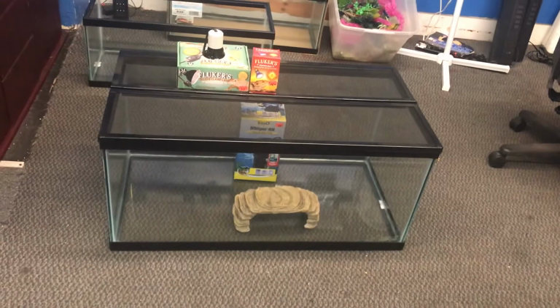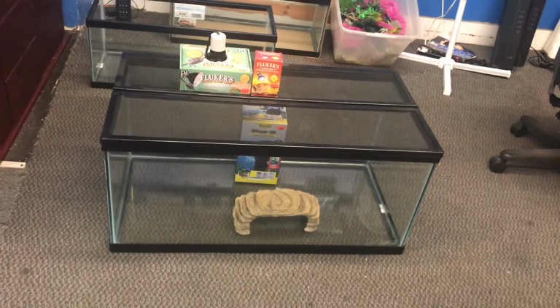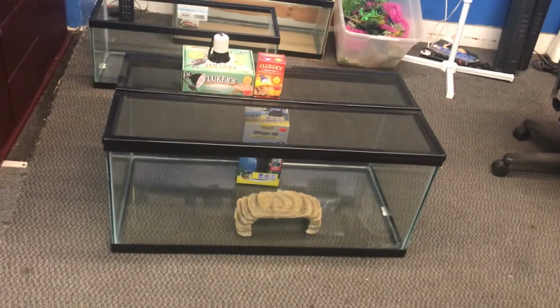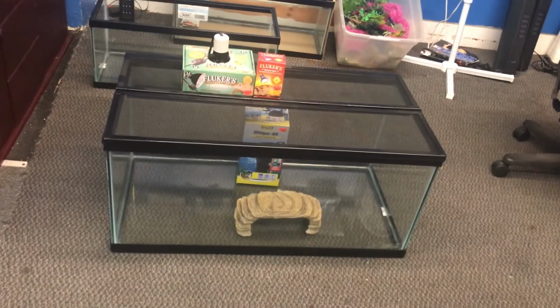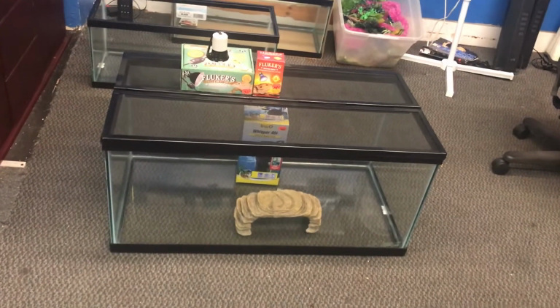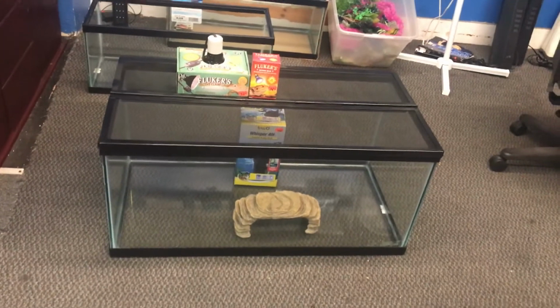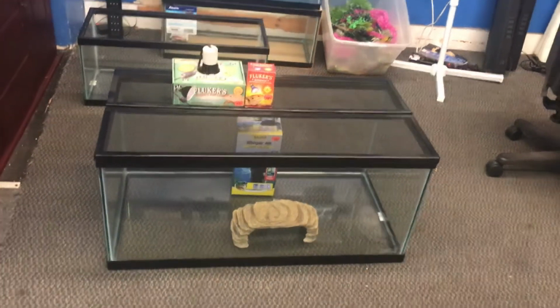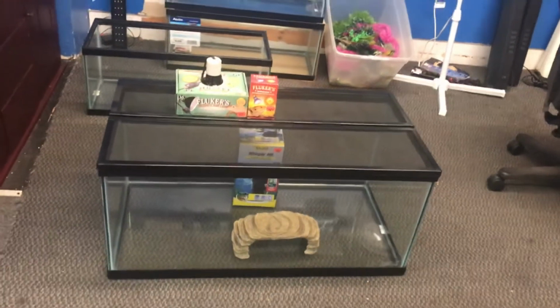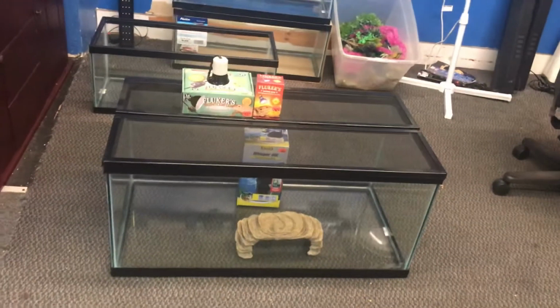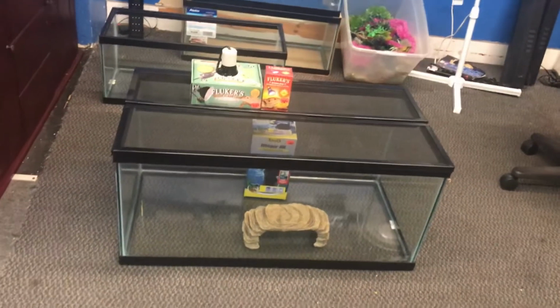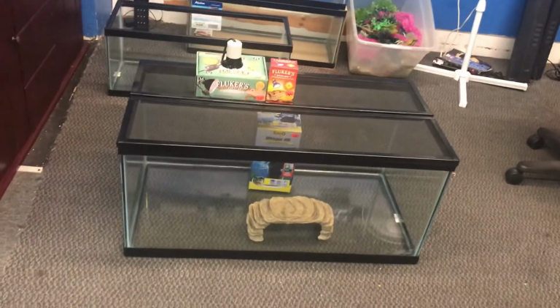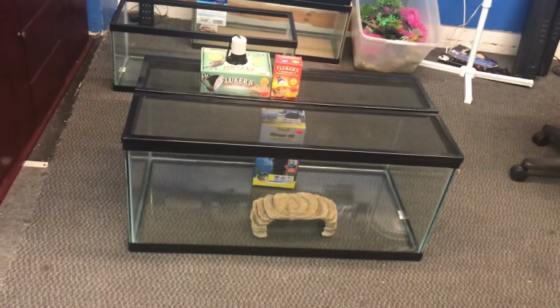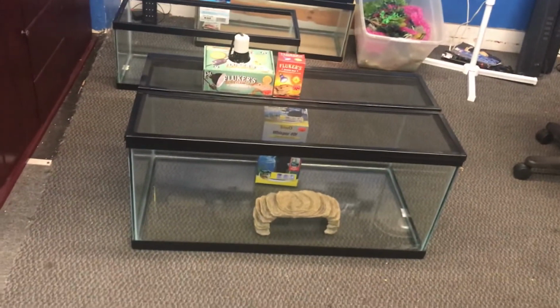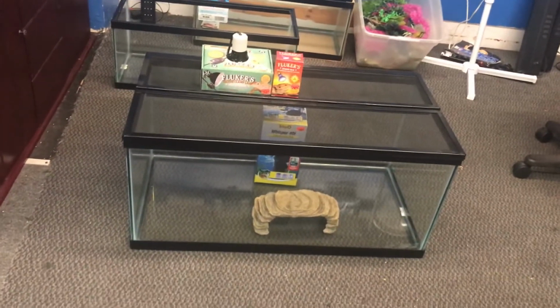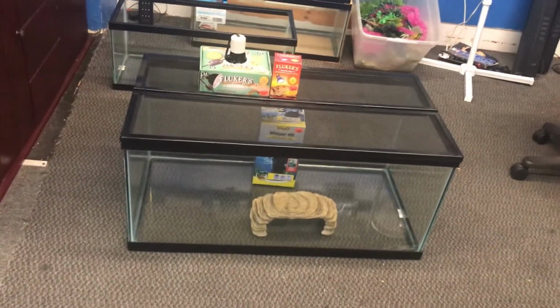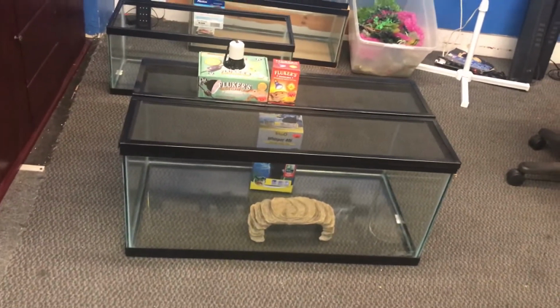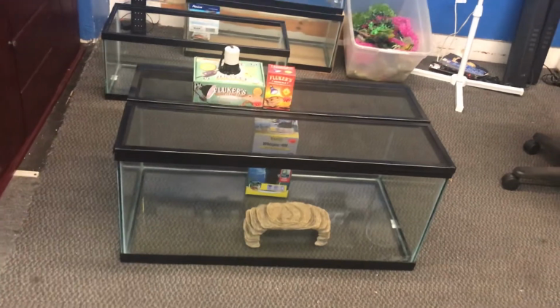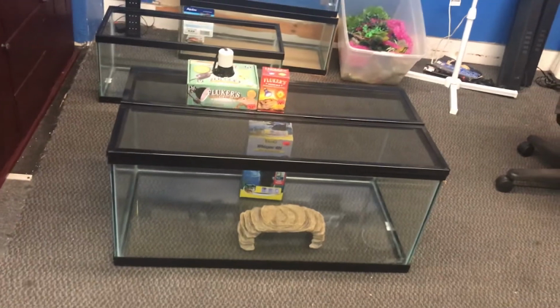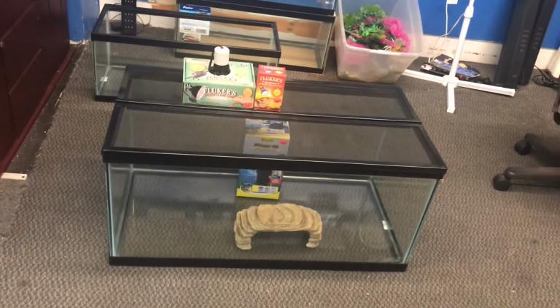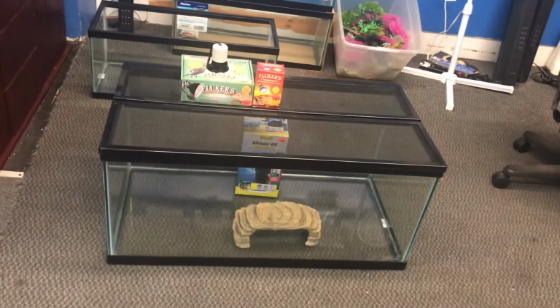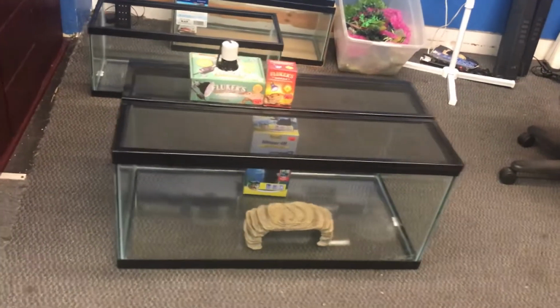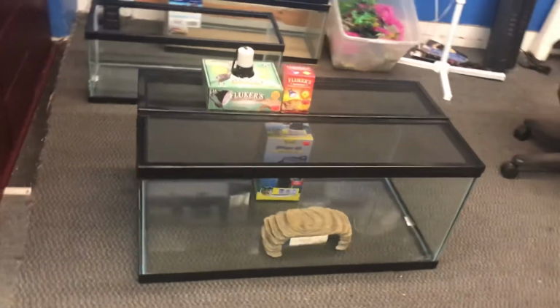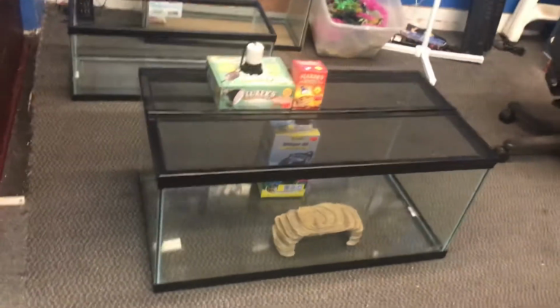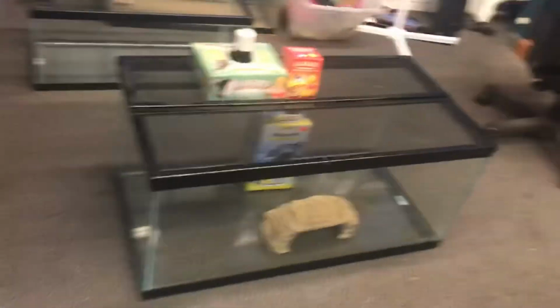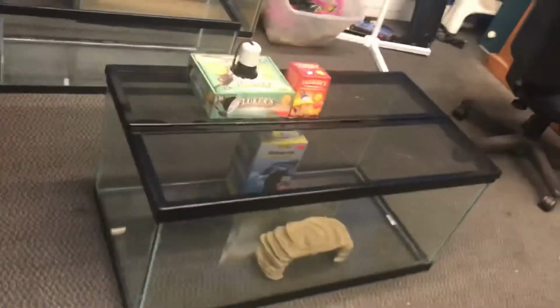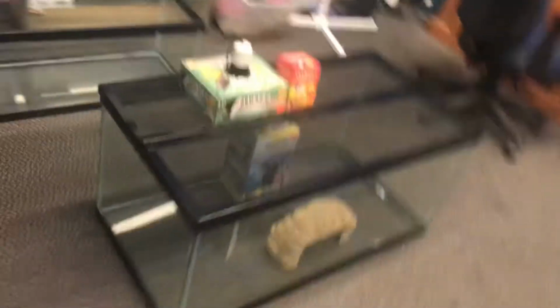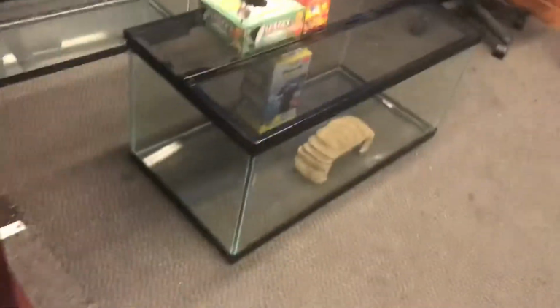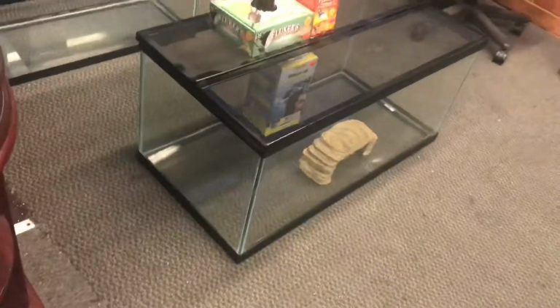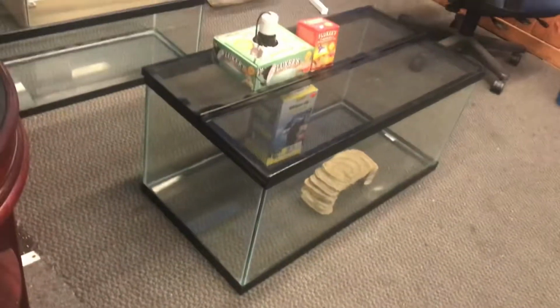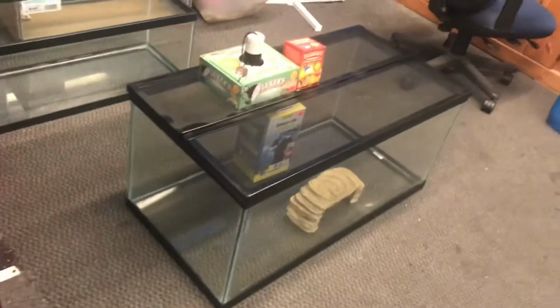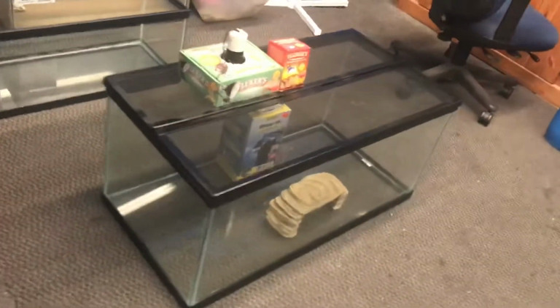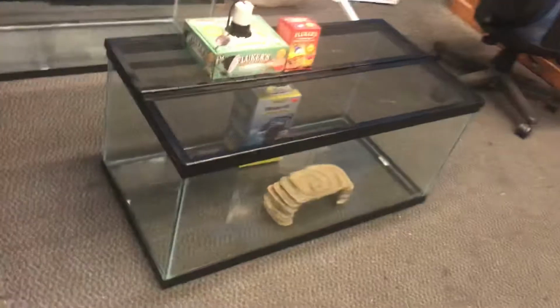All this for only $200 here at the Fishtank Guide Store in Philadelphia, Pennsylvania. 40-gallon turtle tank combo, just the way you're seeing it.